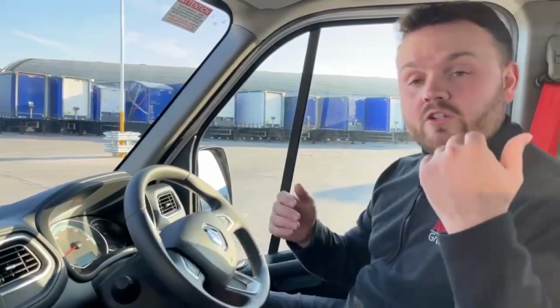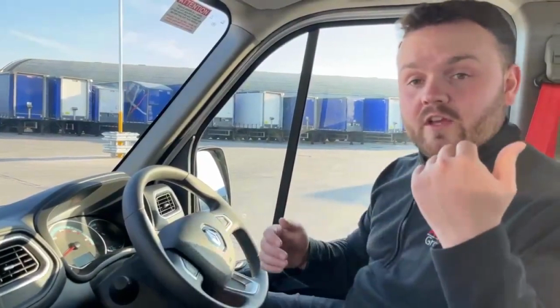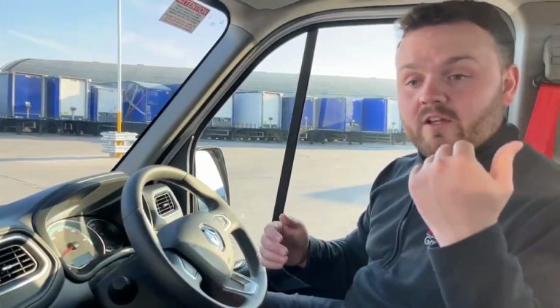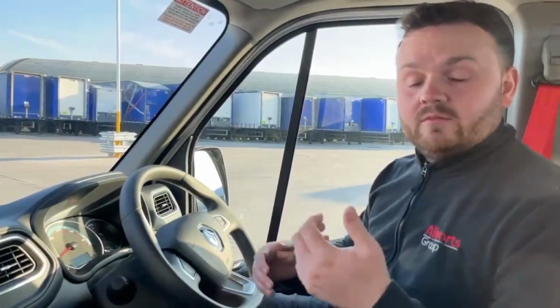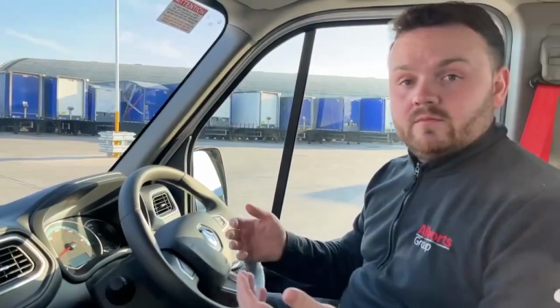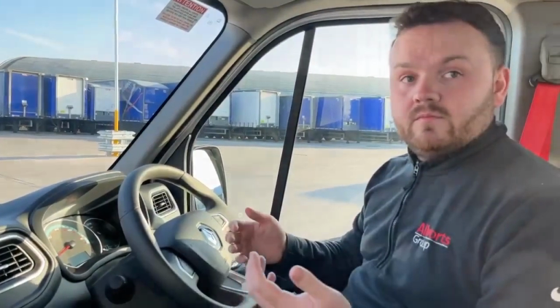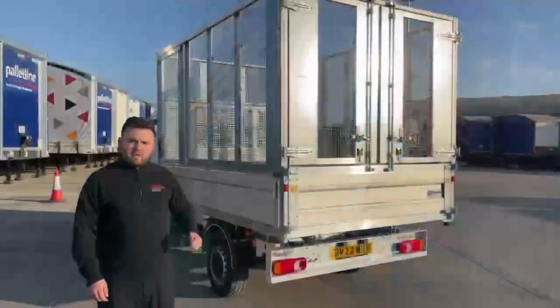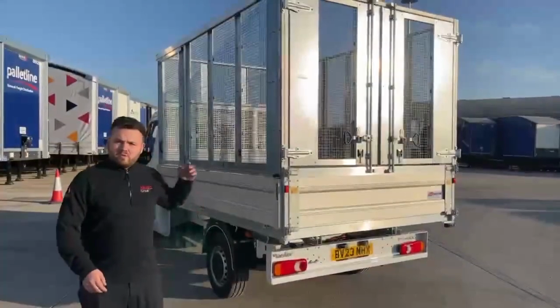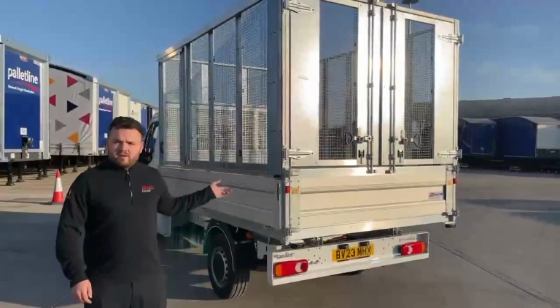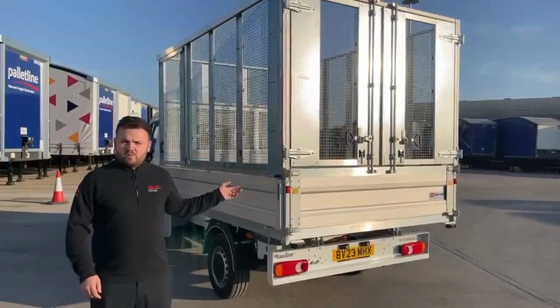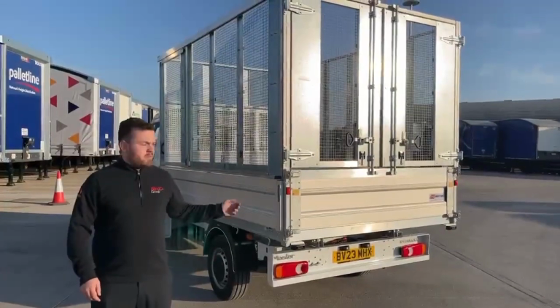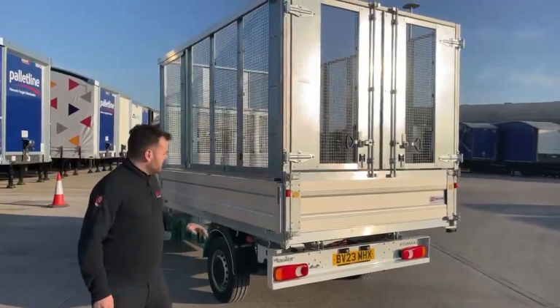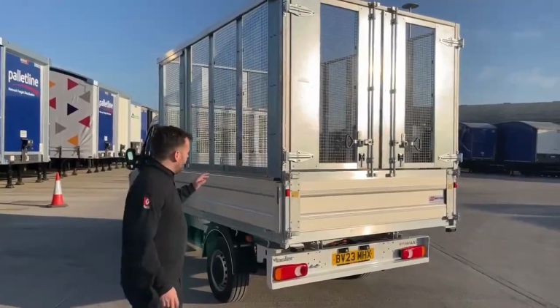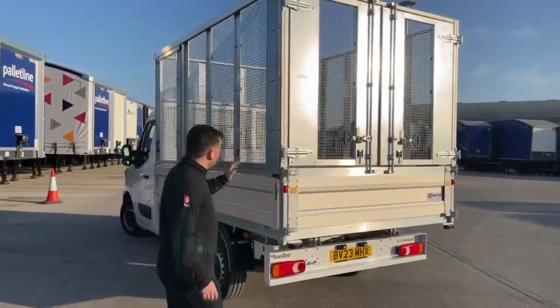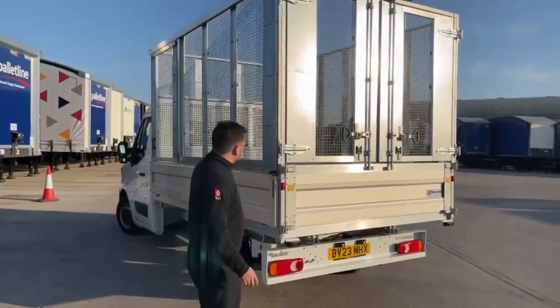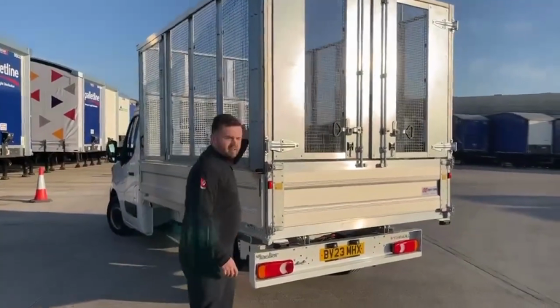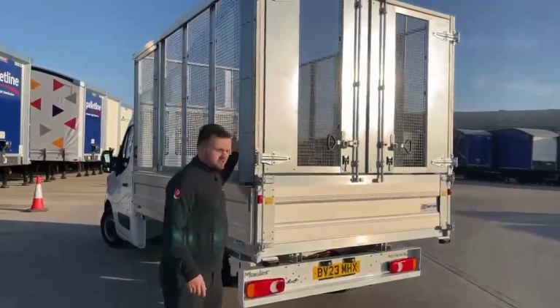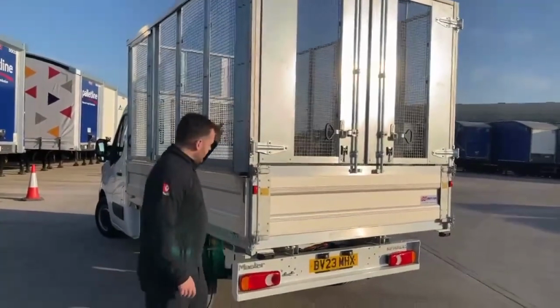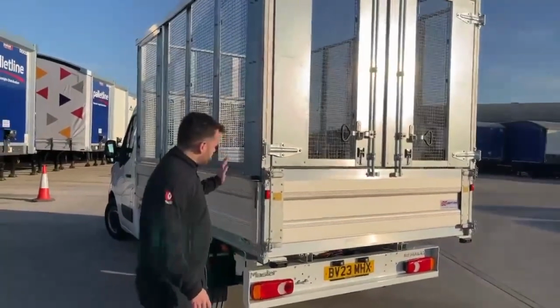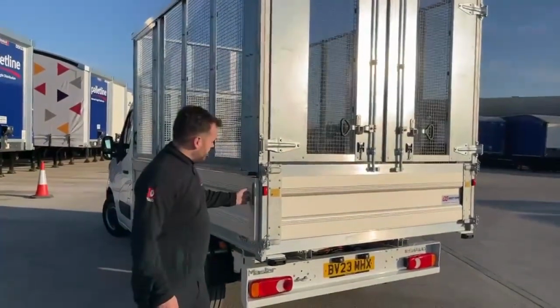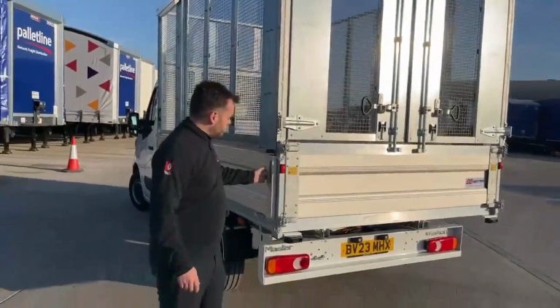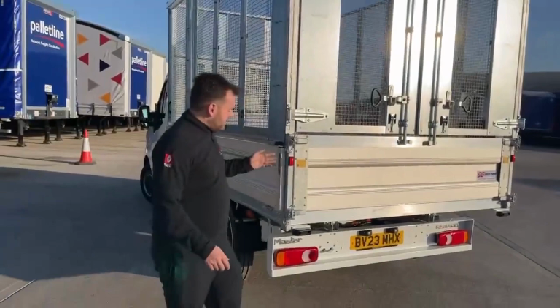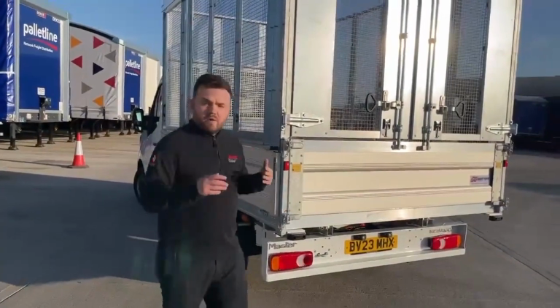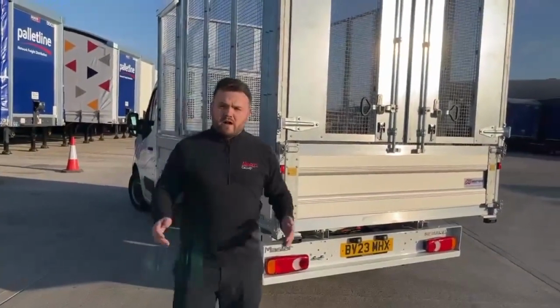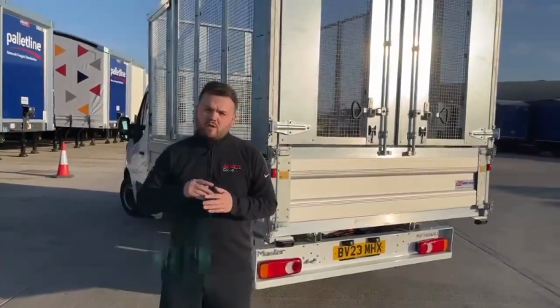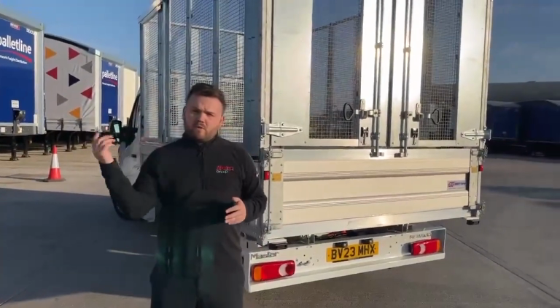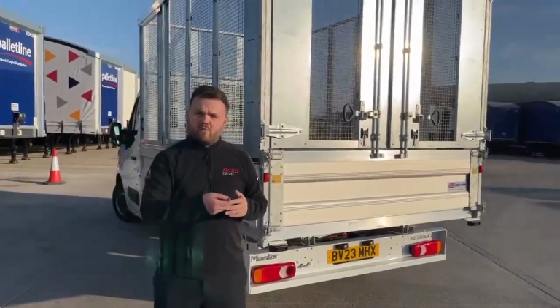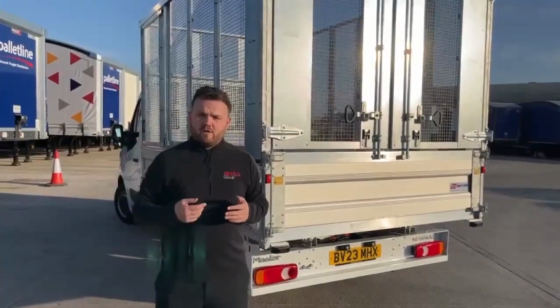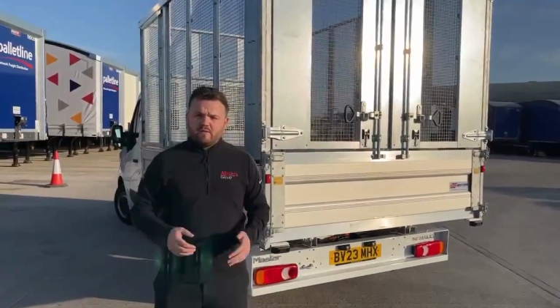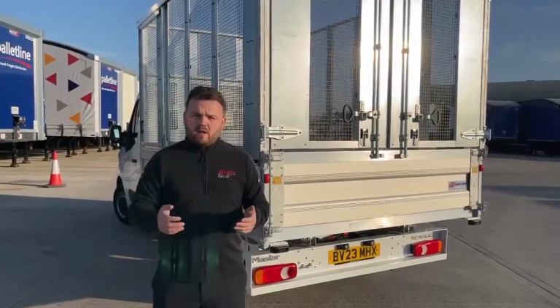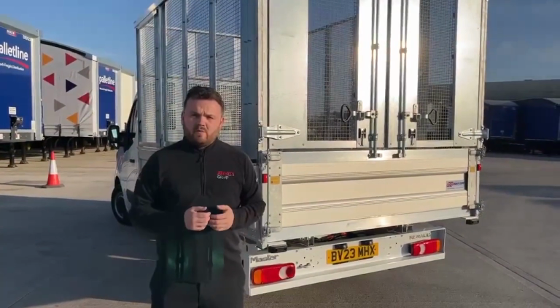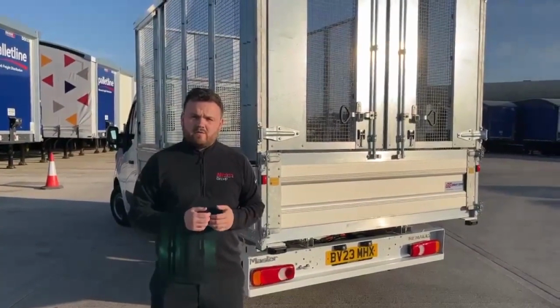I'm going to show you the vehicle body now. It comes with a fully detachable tipper body. These cages can all be detached, as can the sides. What we're going to do now is give you a quick video walk around of it and then we'll take it from there.